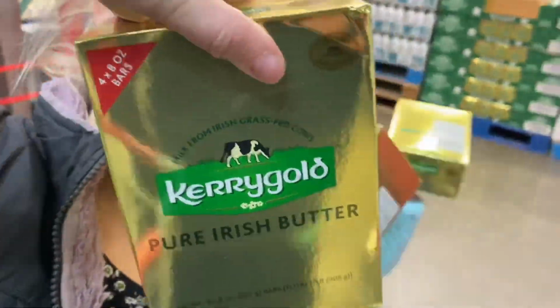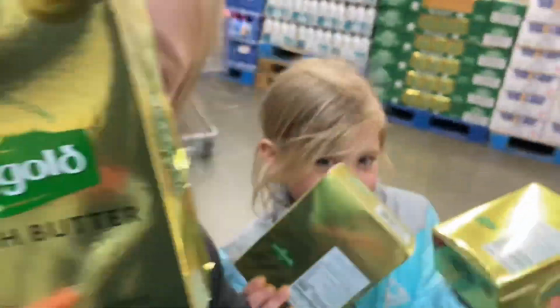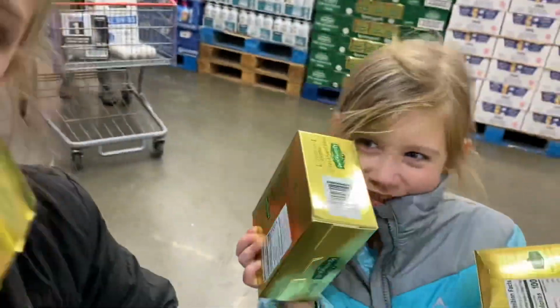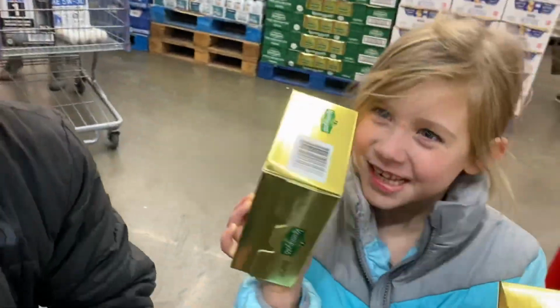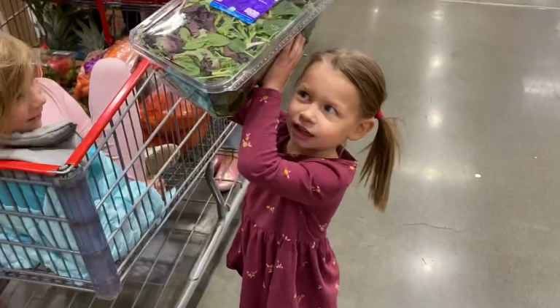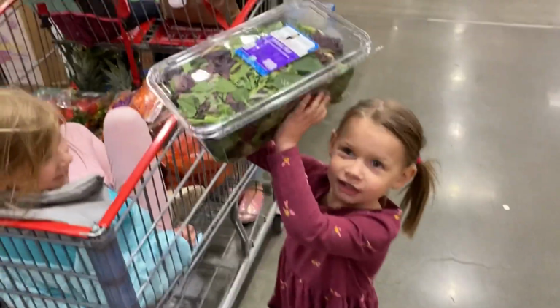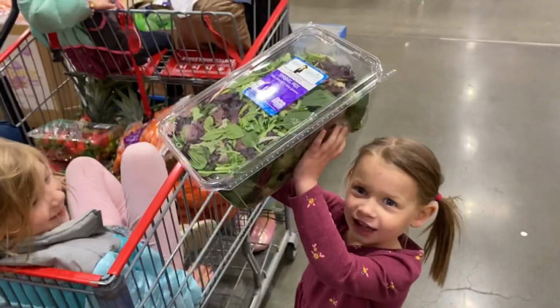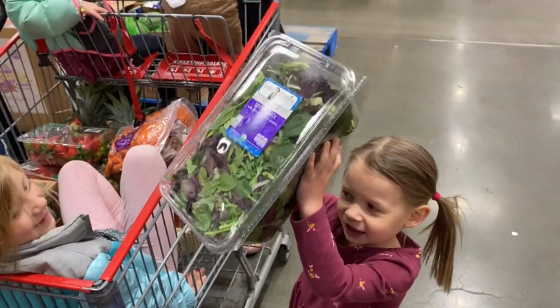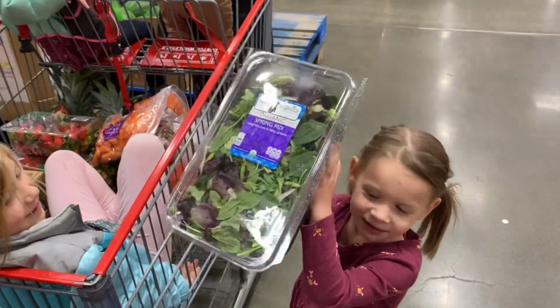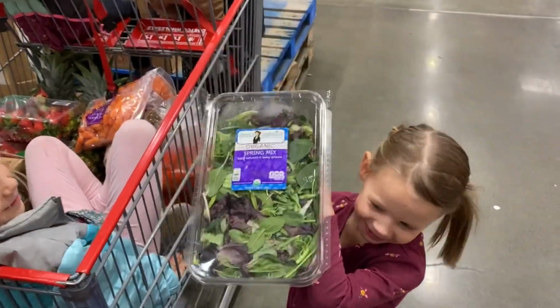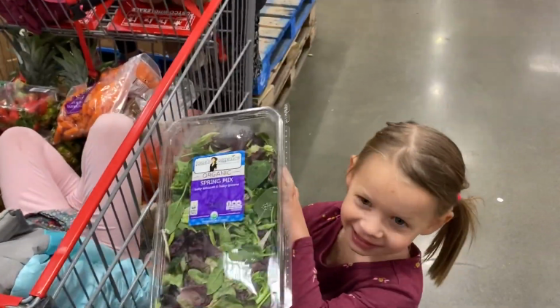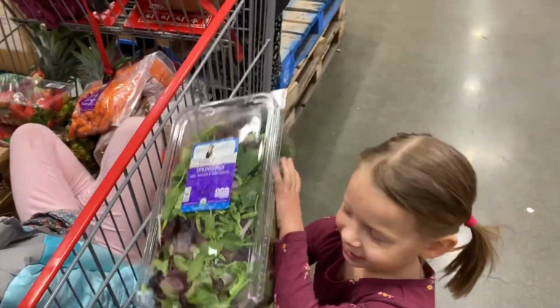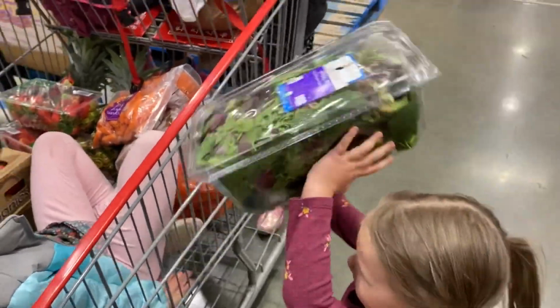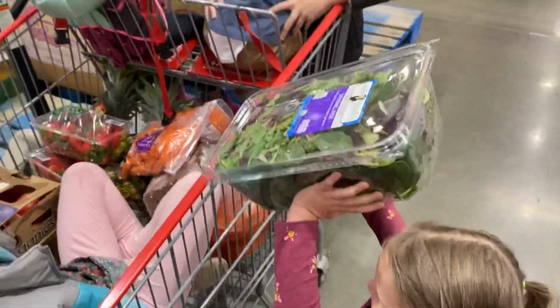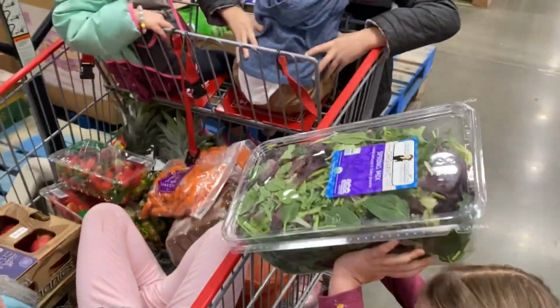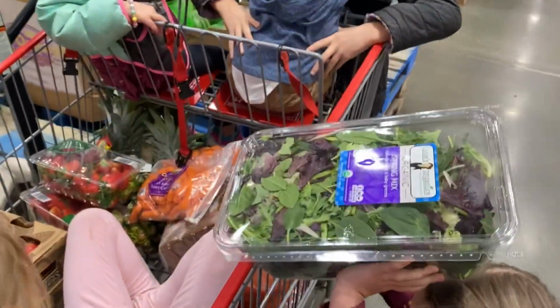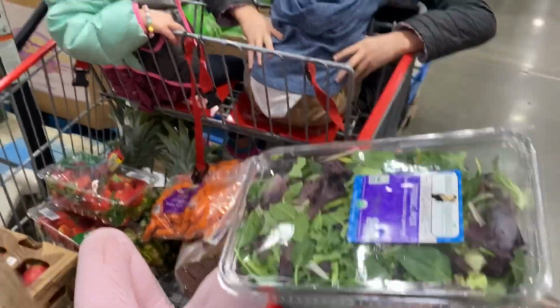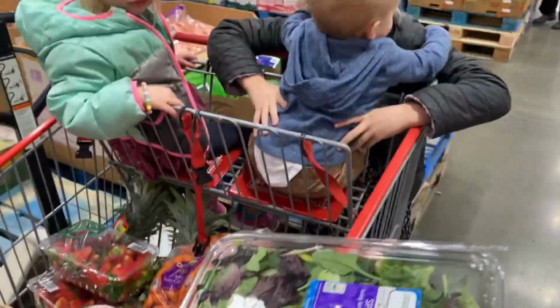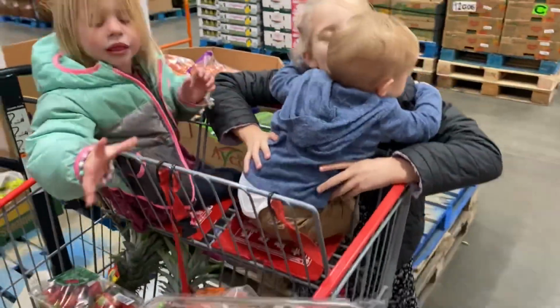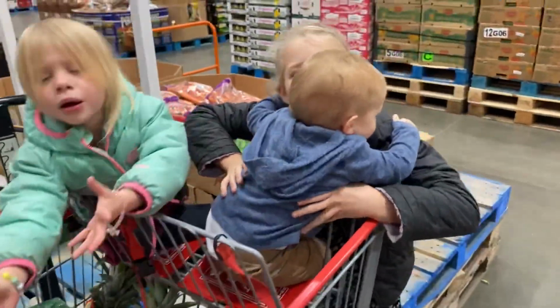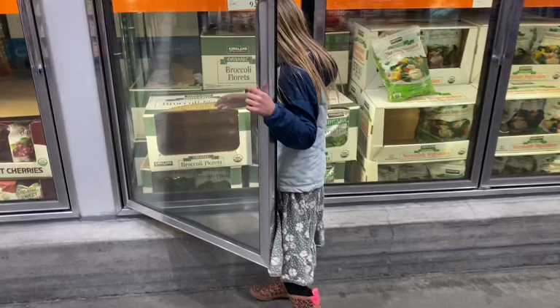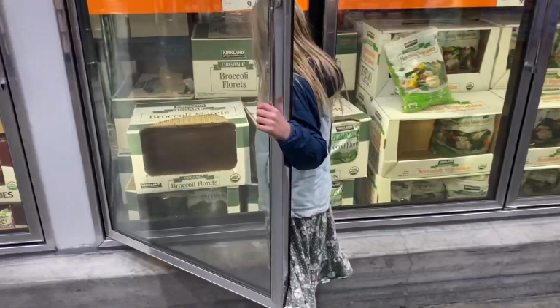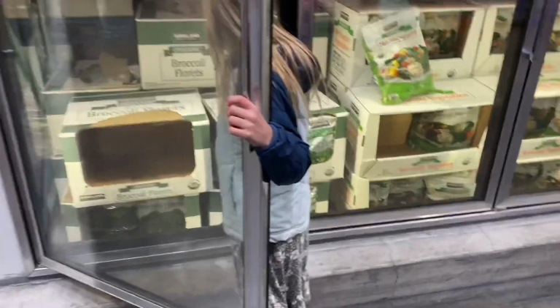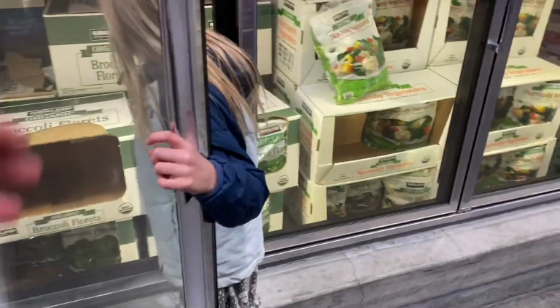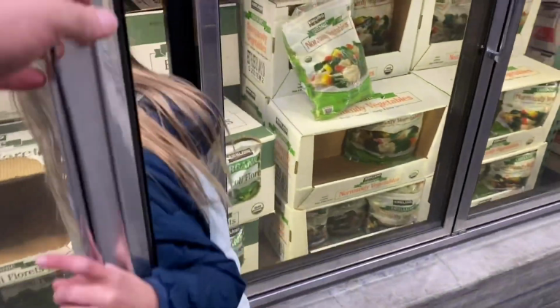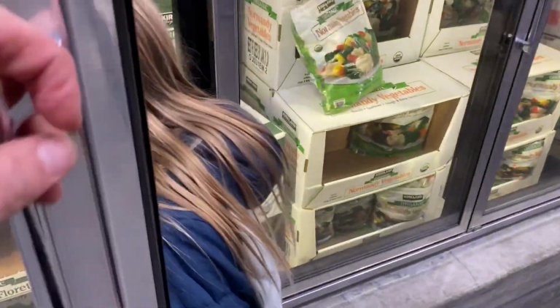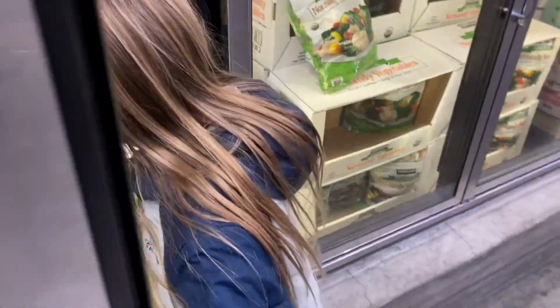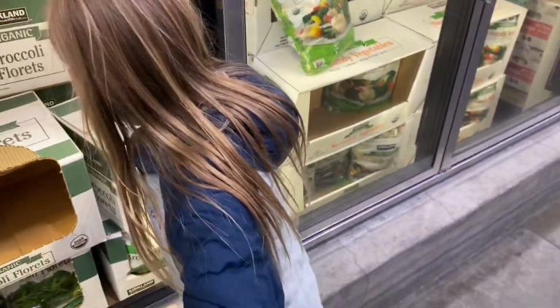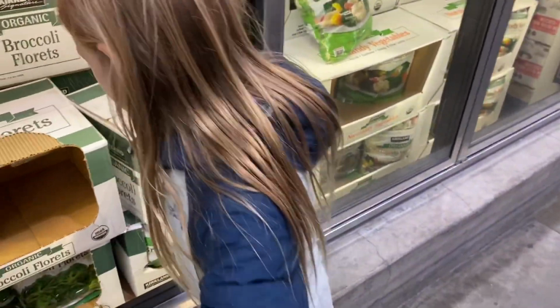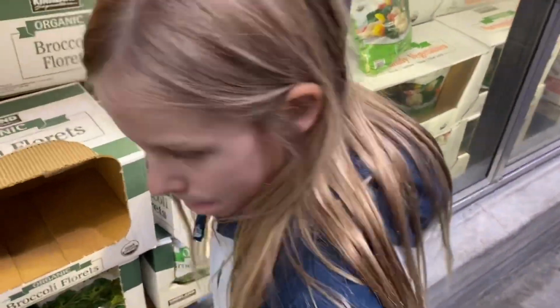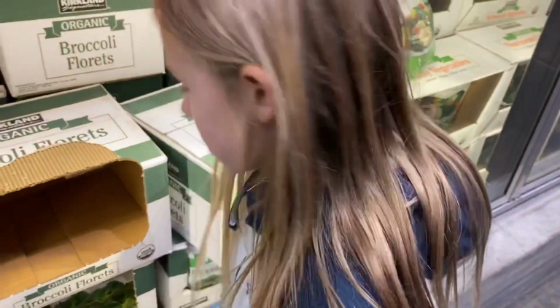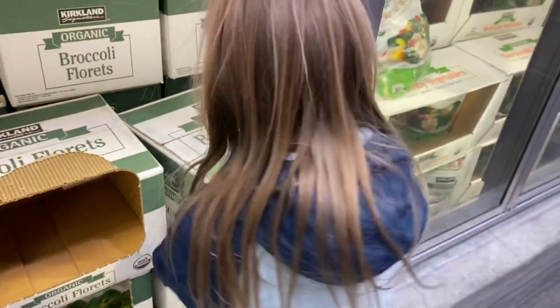I always get frozen broccoli as opposed to fresh broccoli, because unless it came out of my garden, it's probably completely devoid of all nutritional value if it hasn't been frozen right out of the garden.